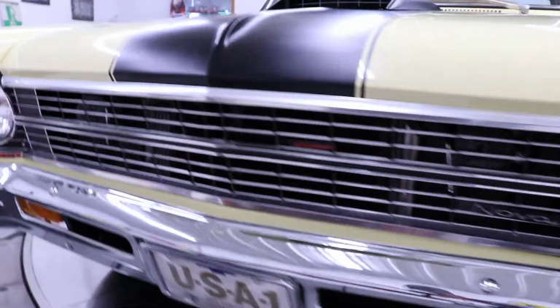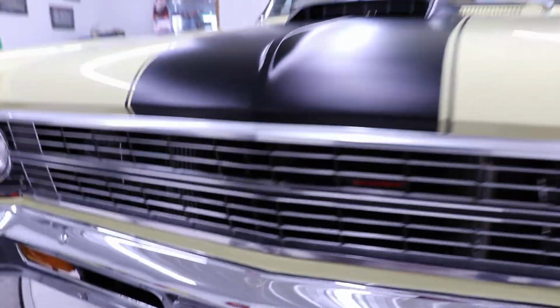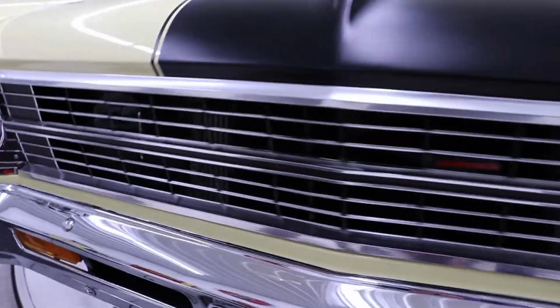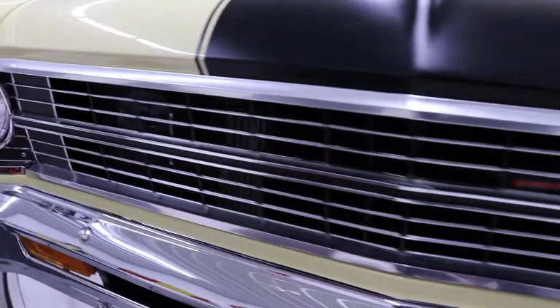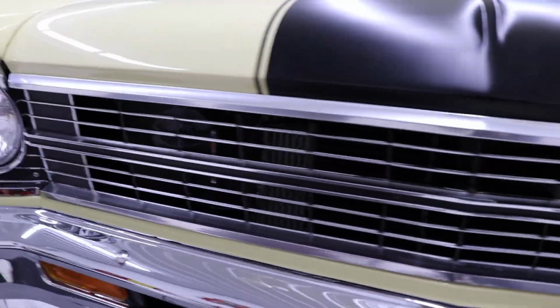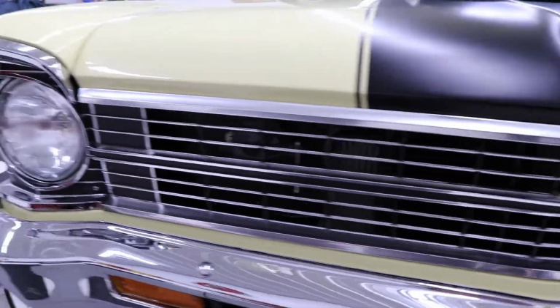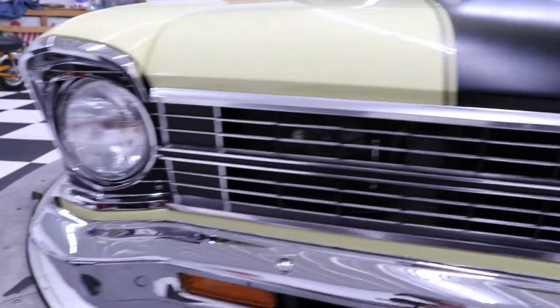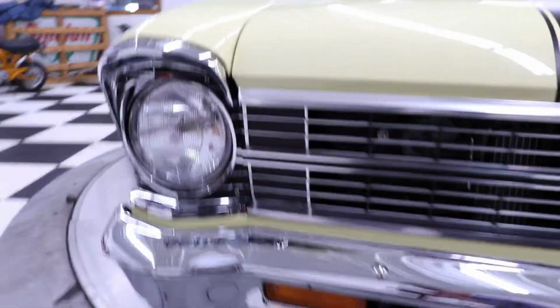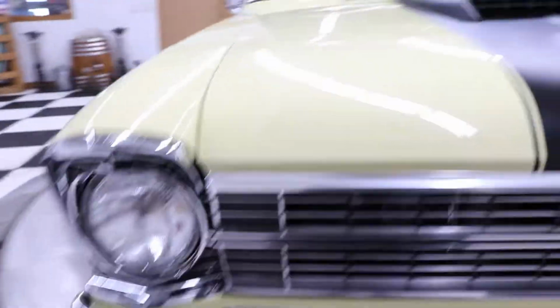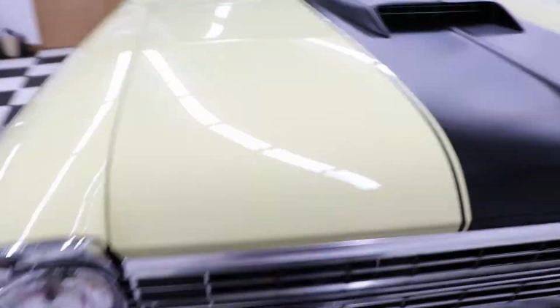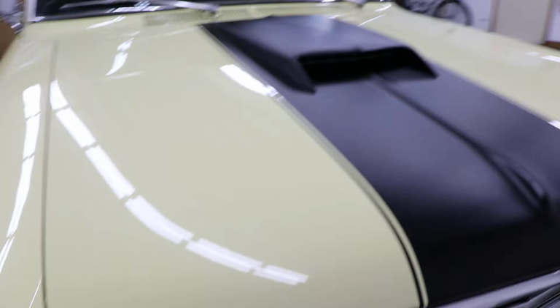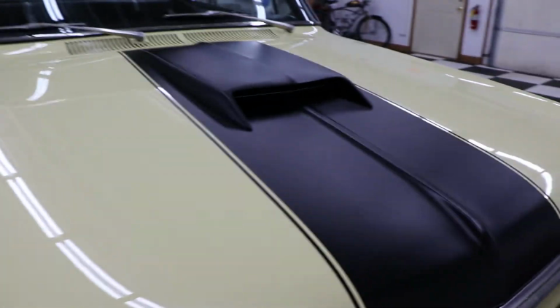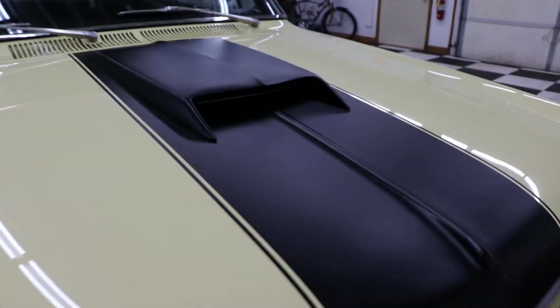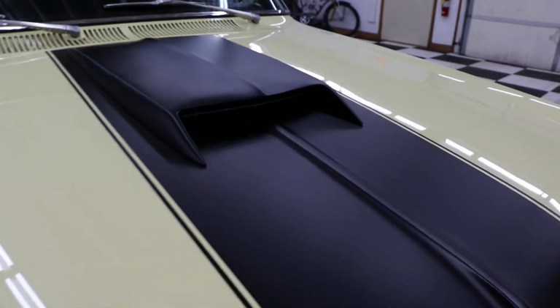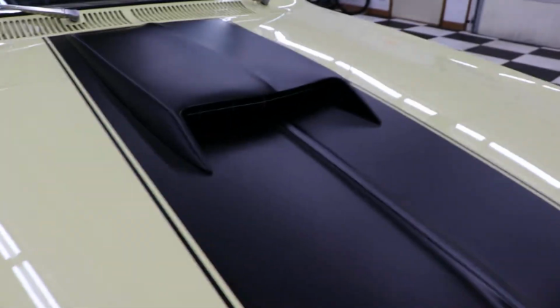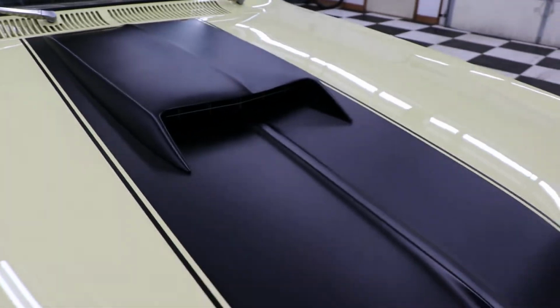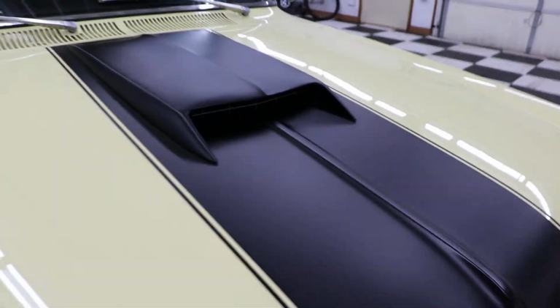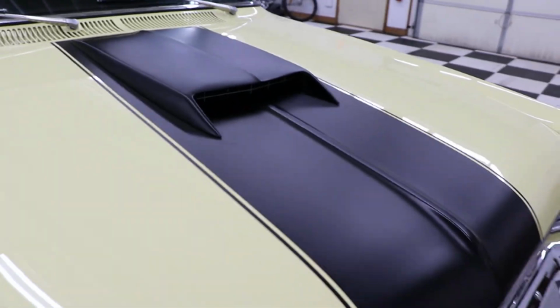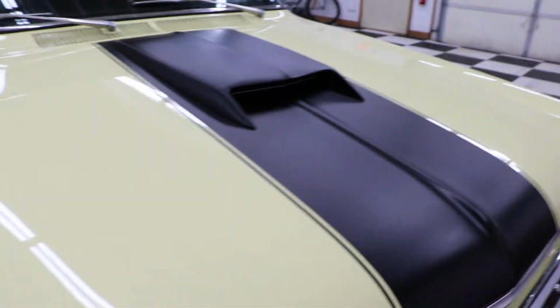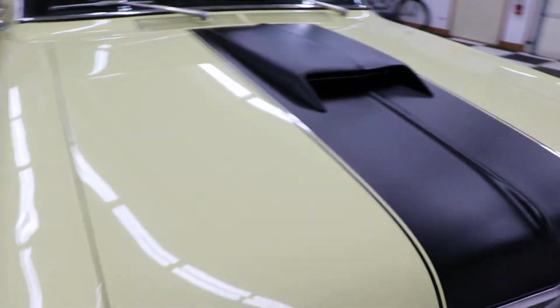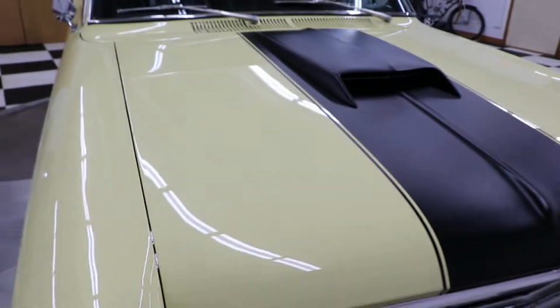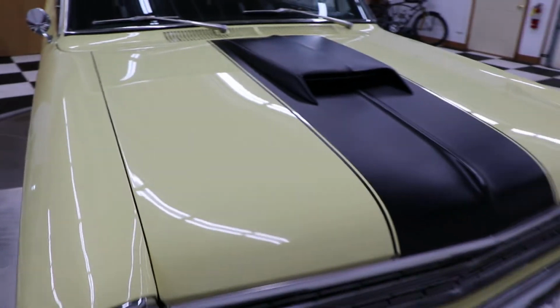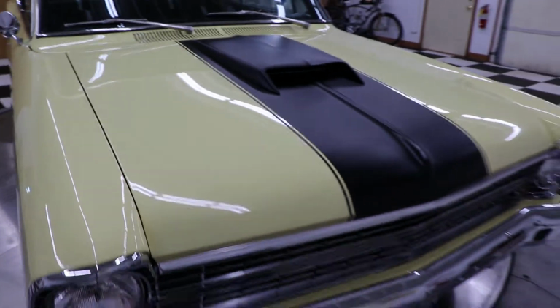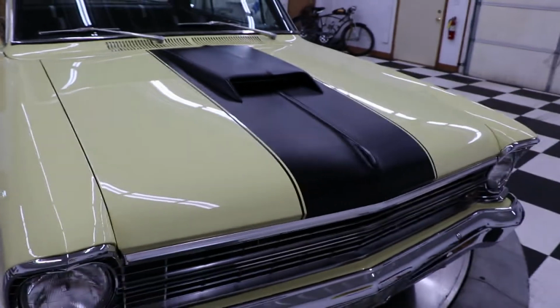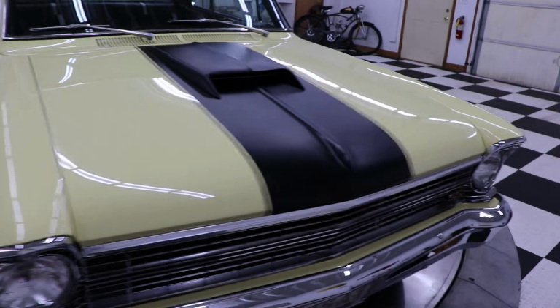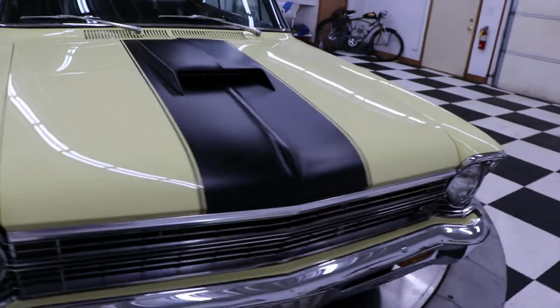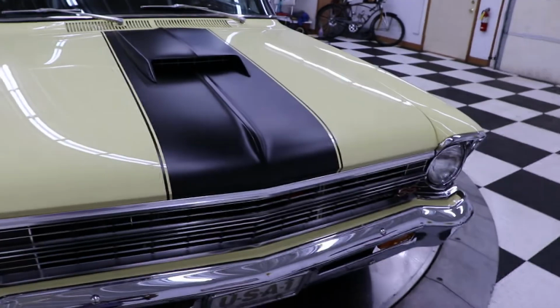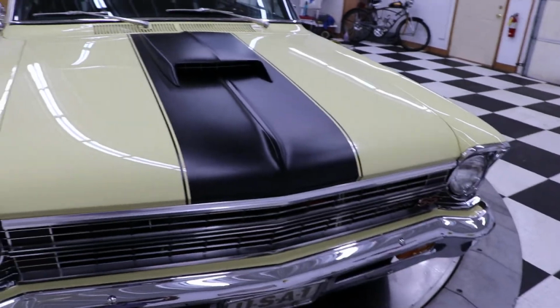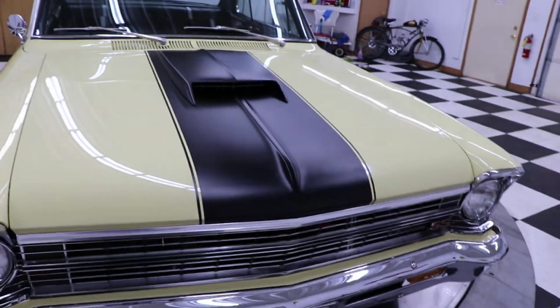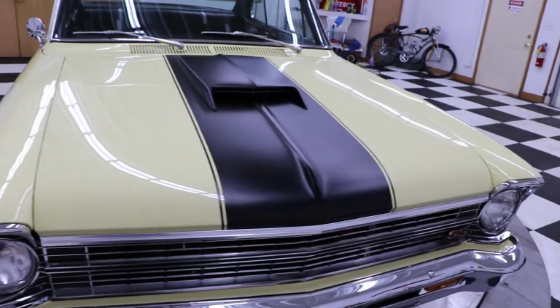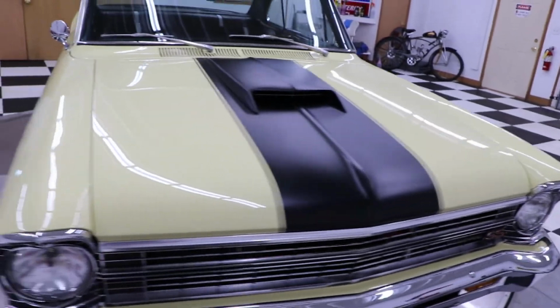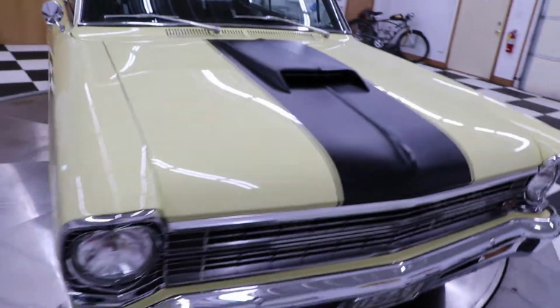It's got a 350 in it, I believe. It's got that lighter yellow color and the stripe here in the middle is matte black.